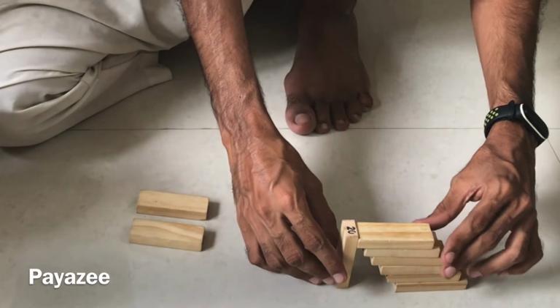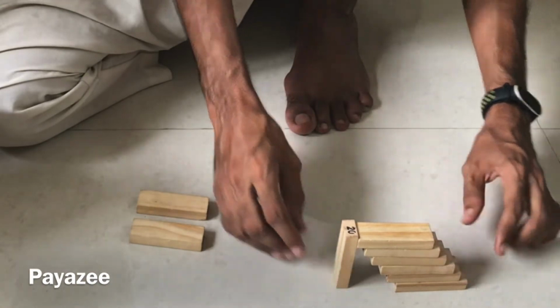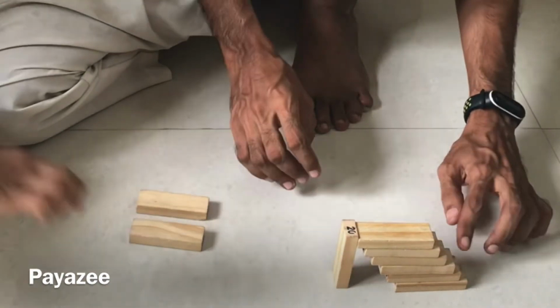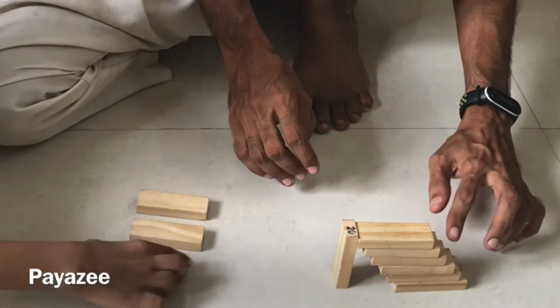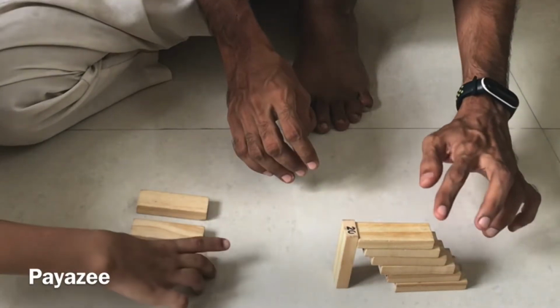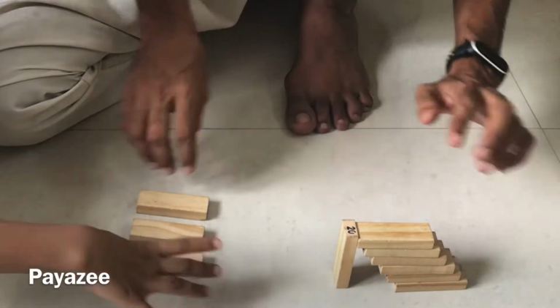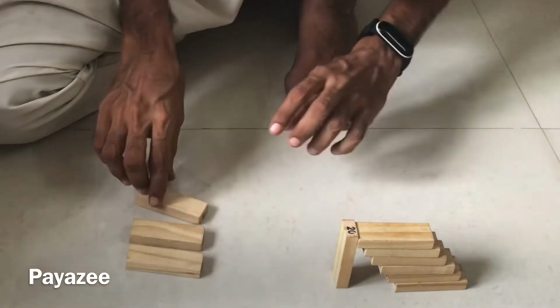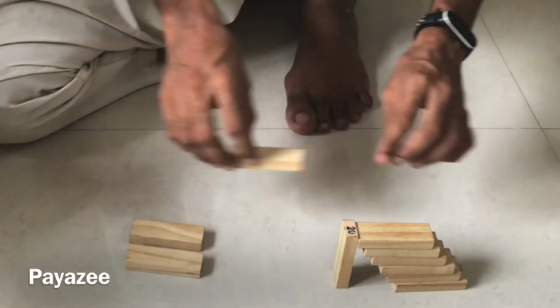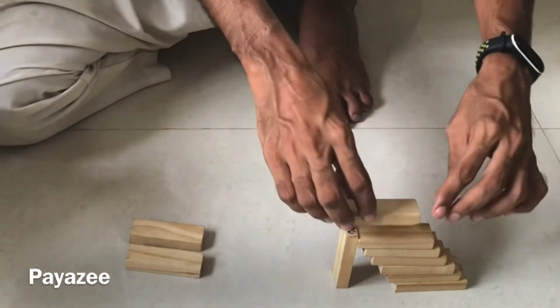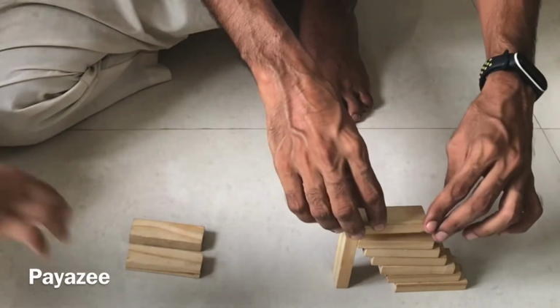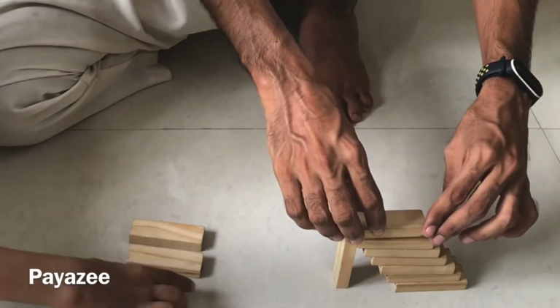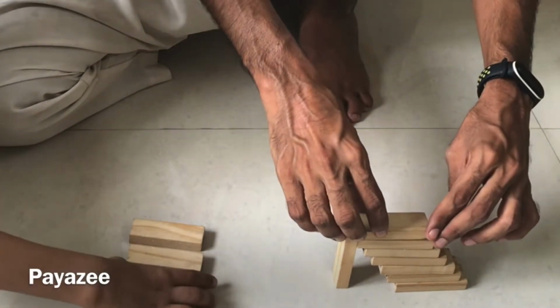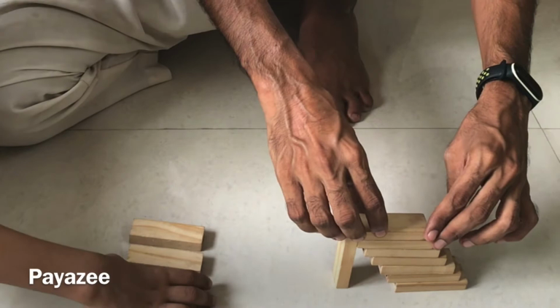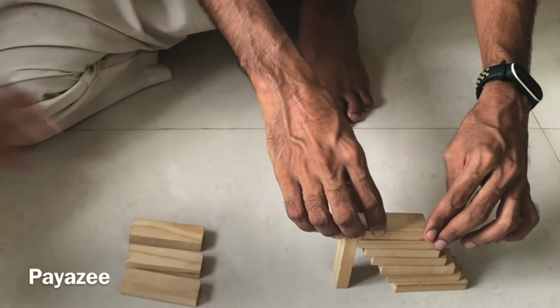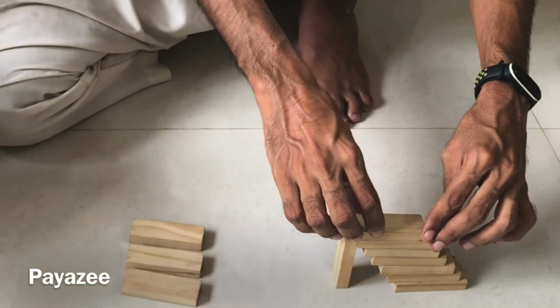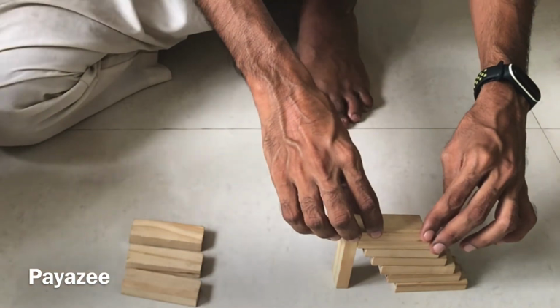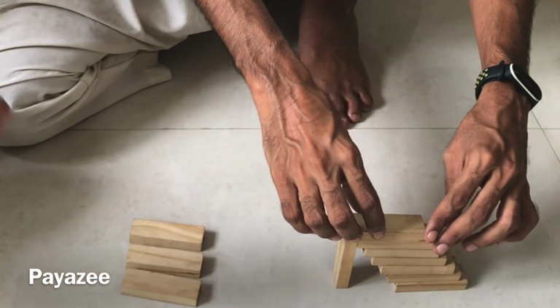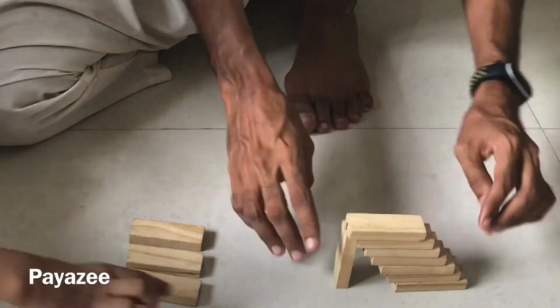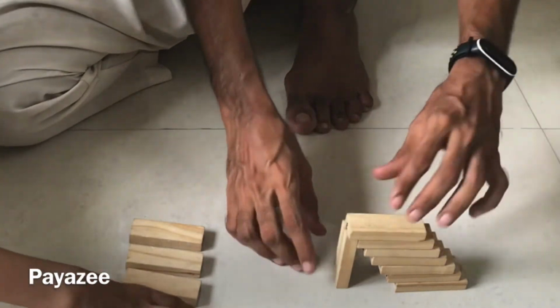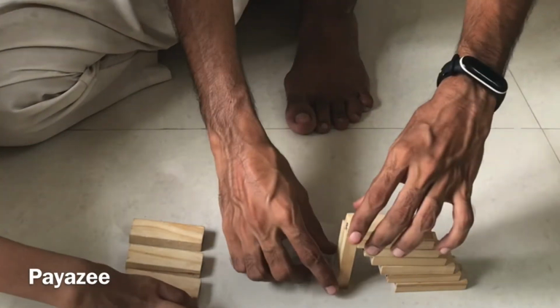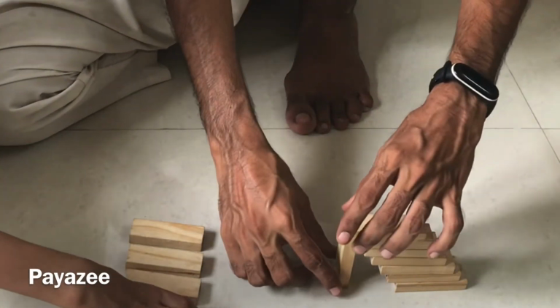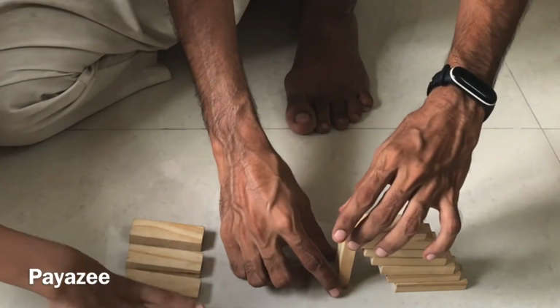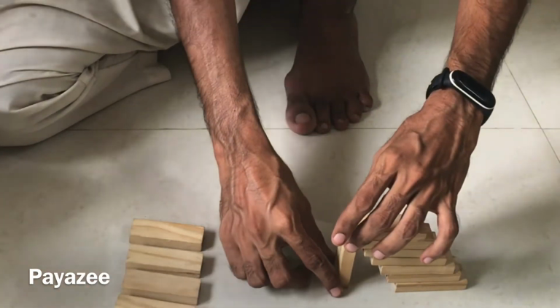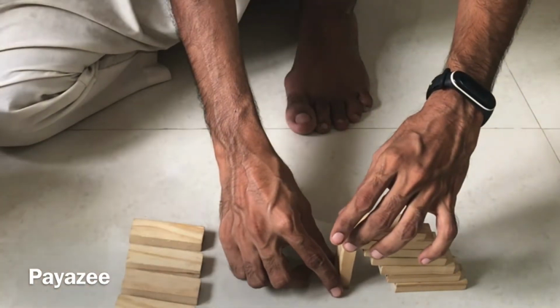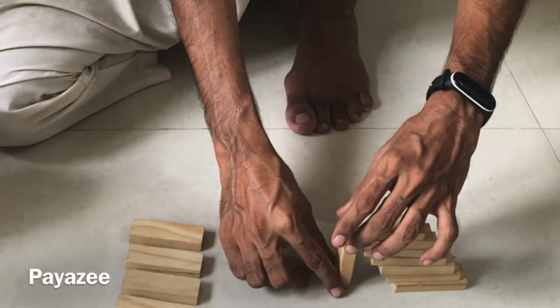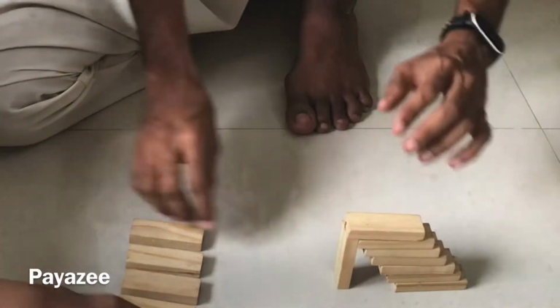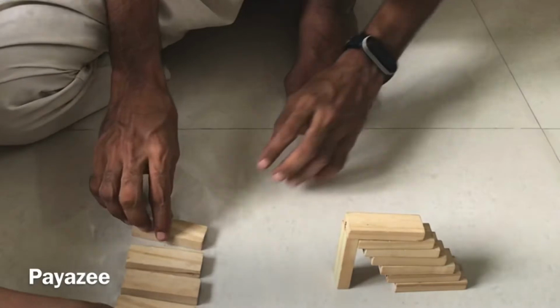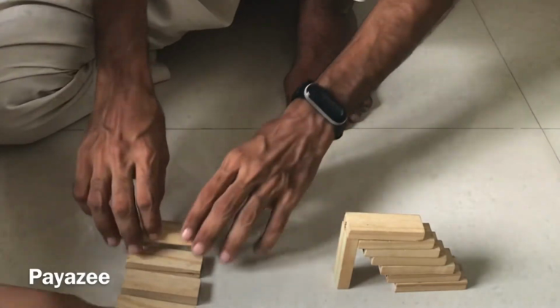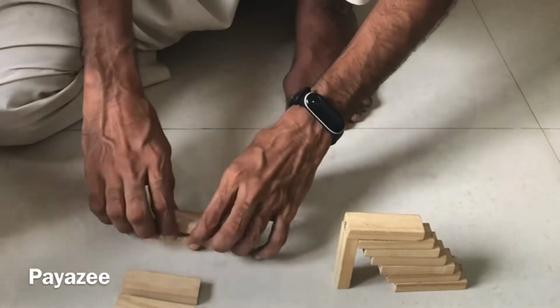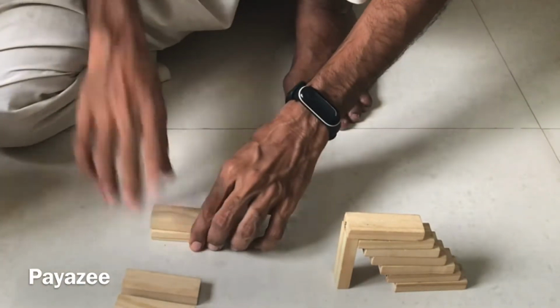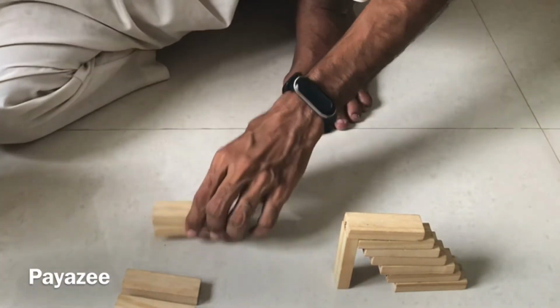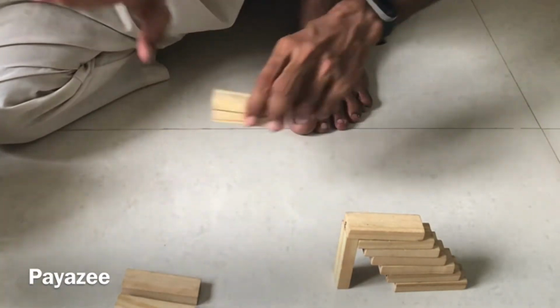6 blocks are kept under the Jenga block on this Jenga tower. So now you can narrow it down.